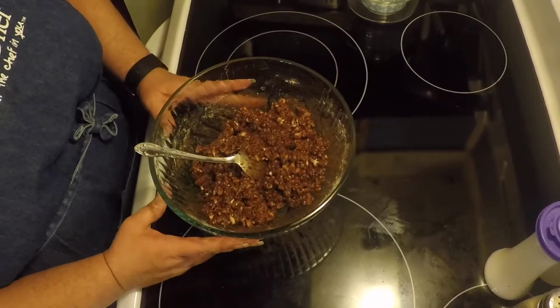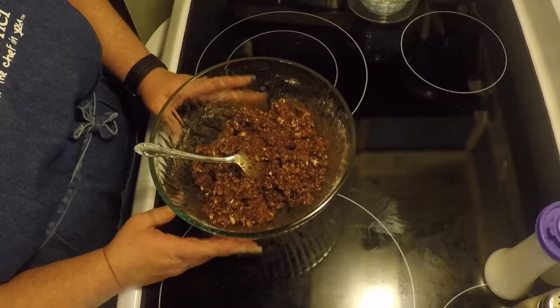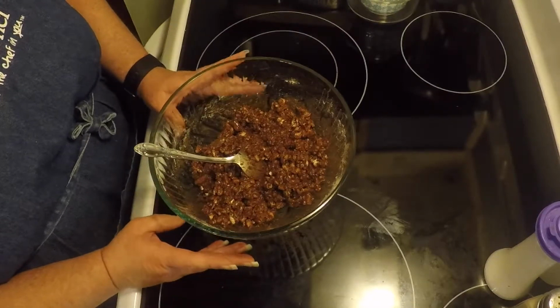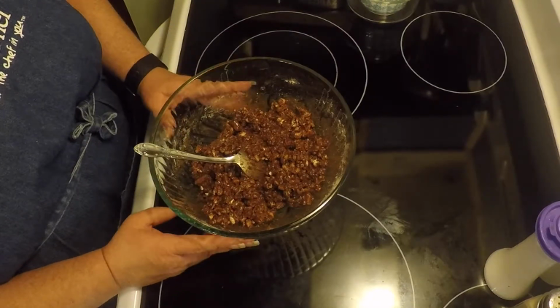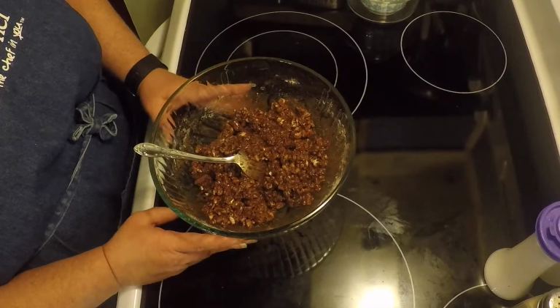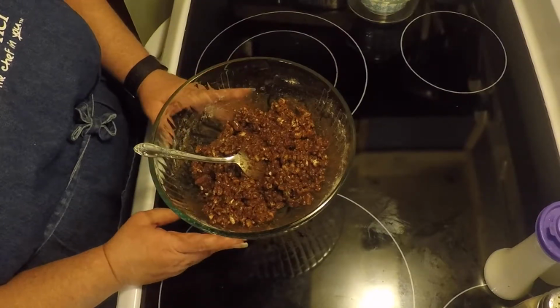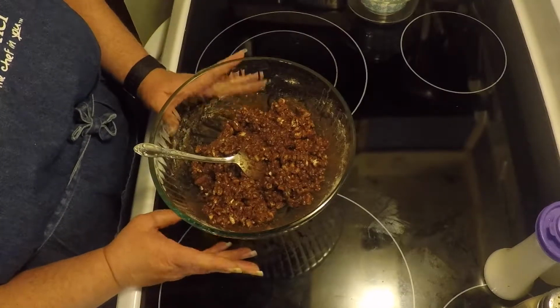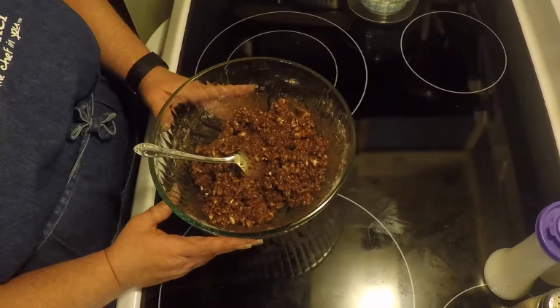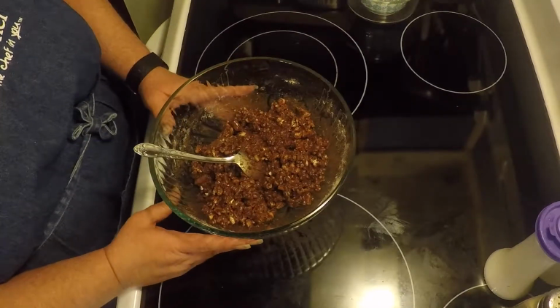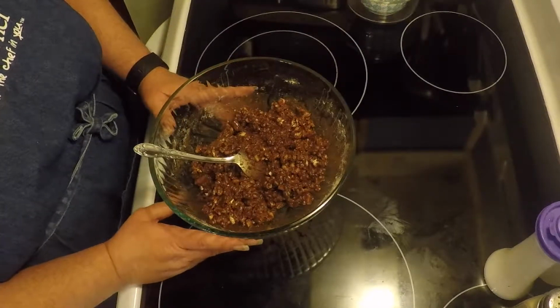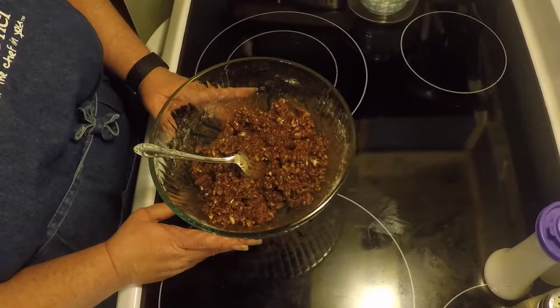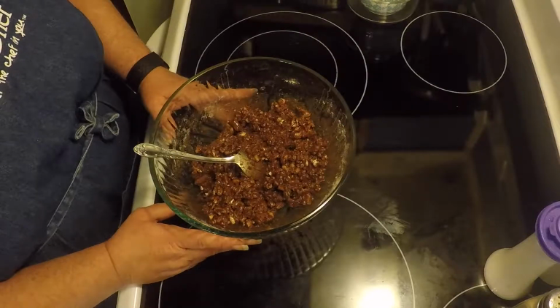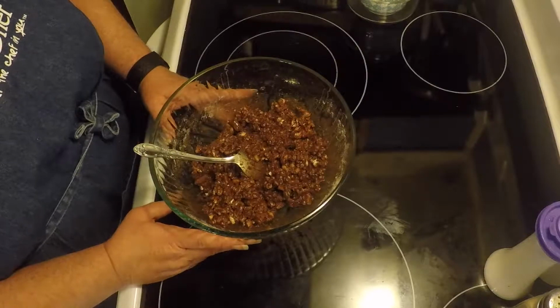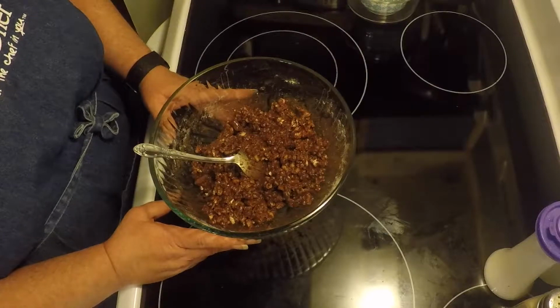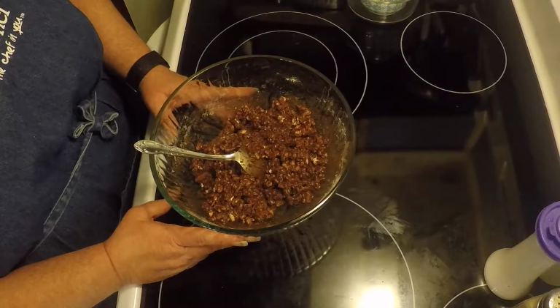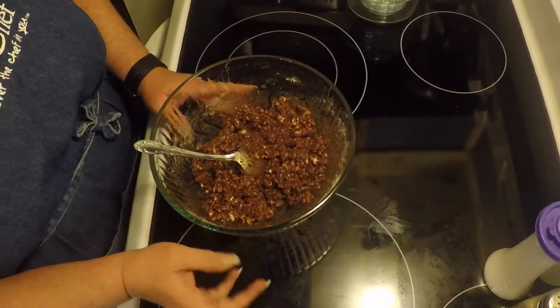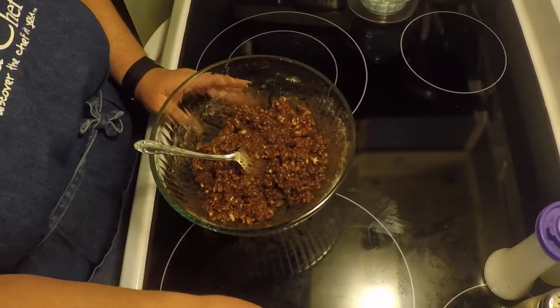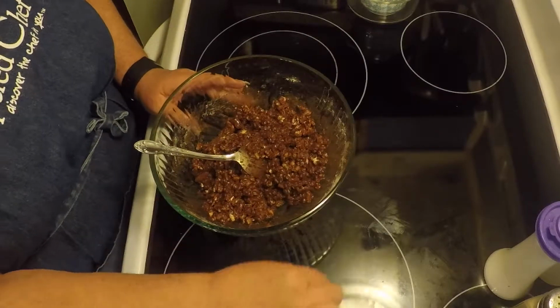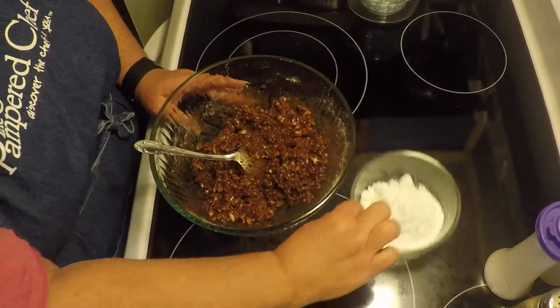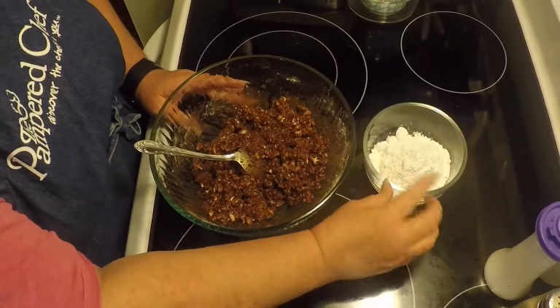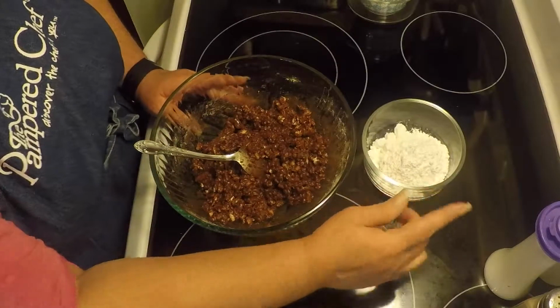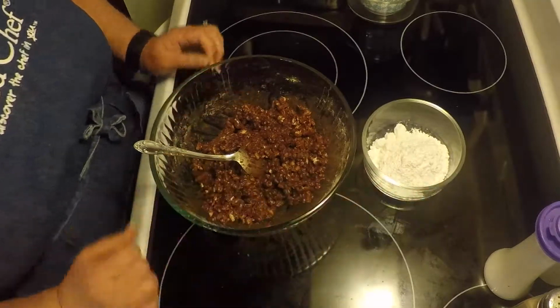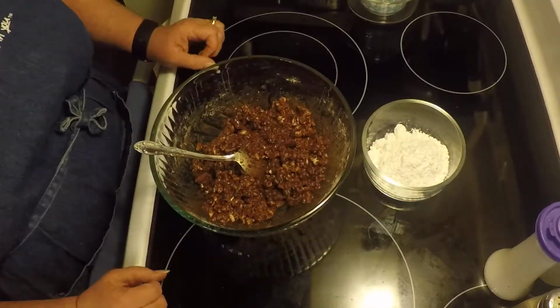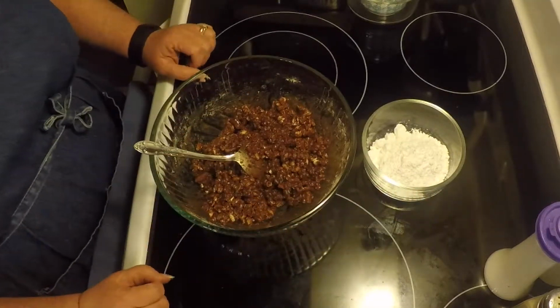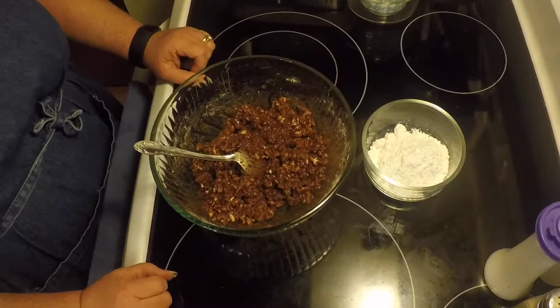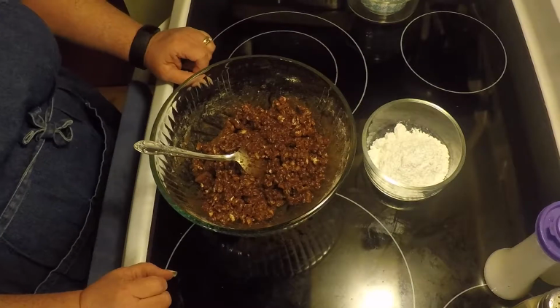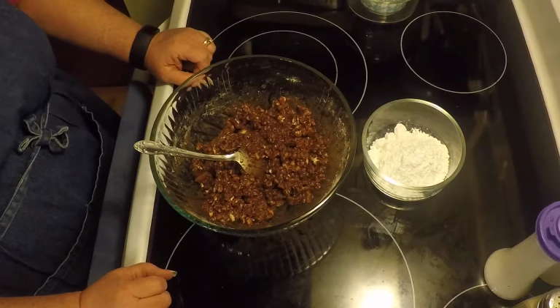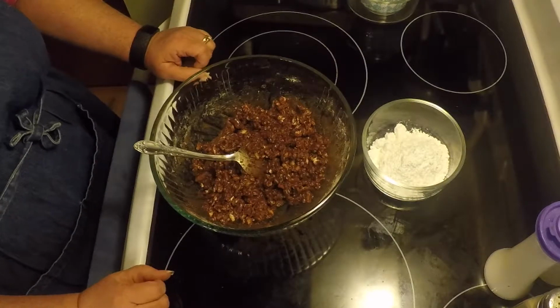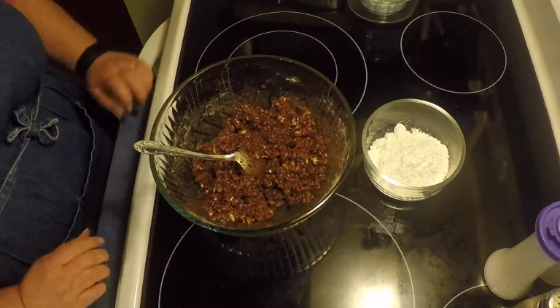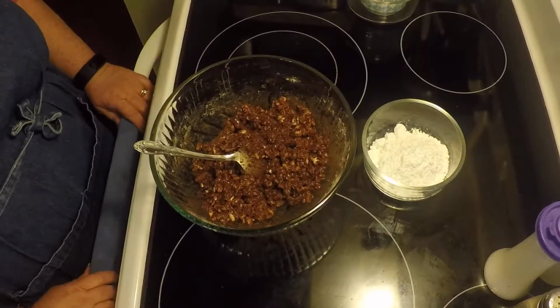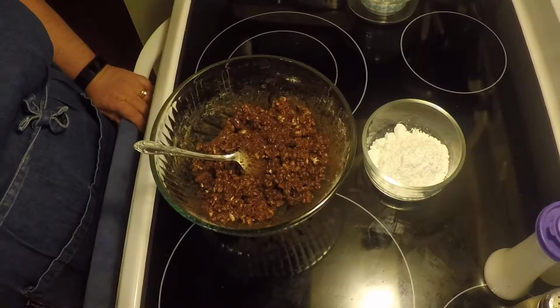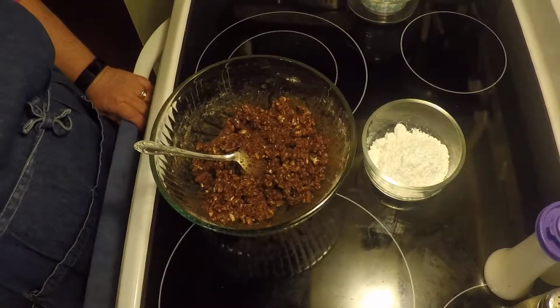Now I'm going to start rolling these into balls and I'll bring you back when I get a few of them made. I've also got a little bit of extra powdered sugar to roll them in. So I'll be right back.